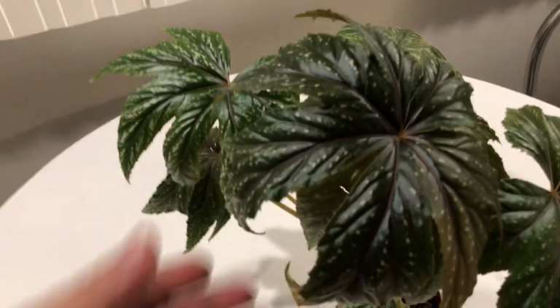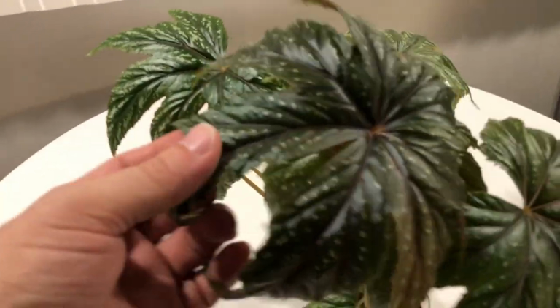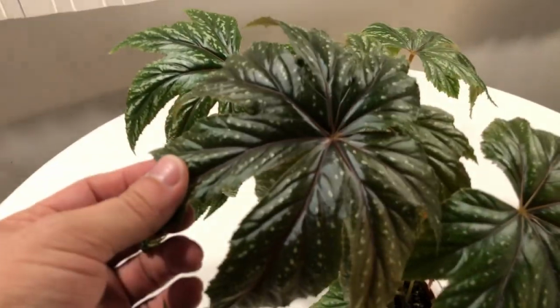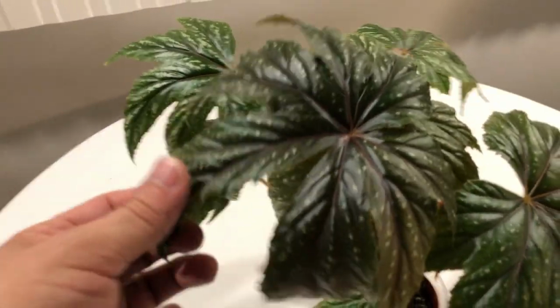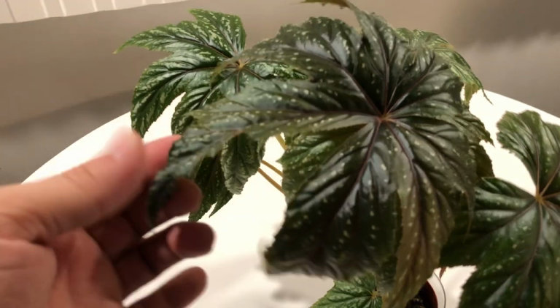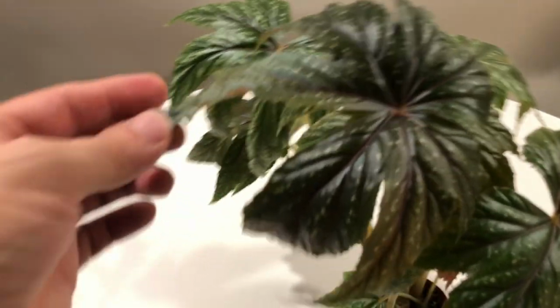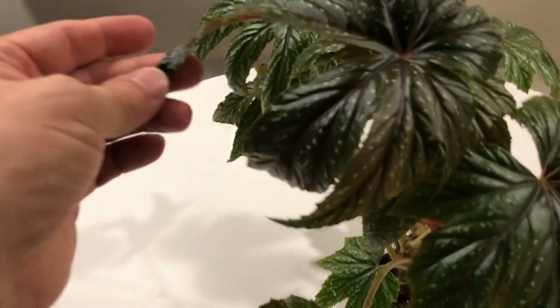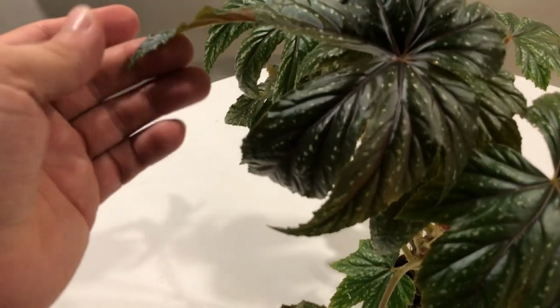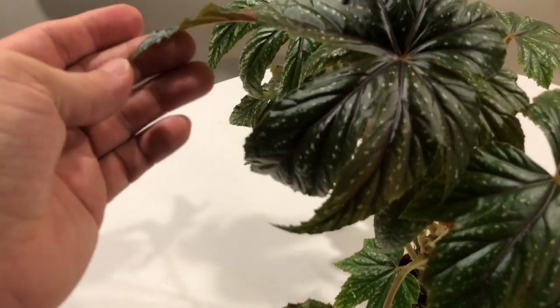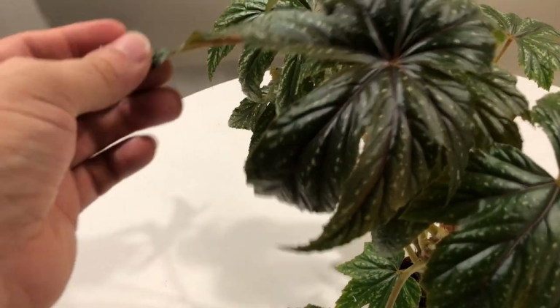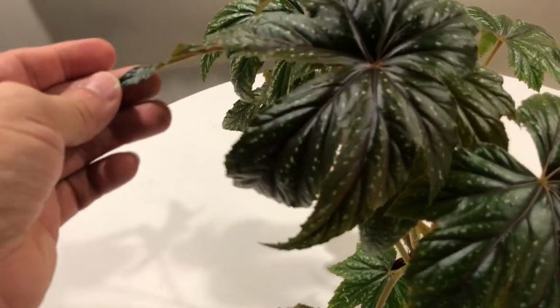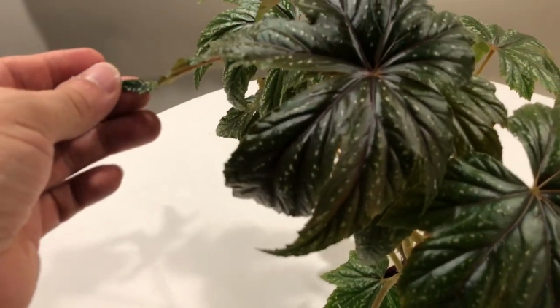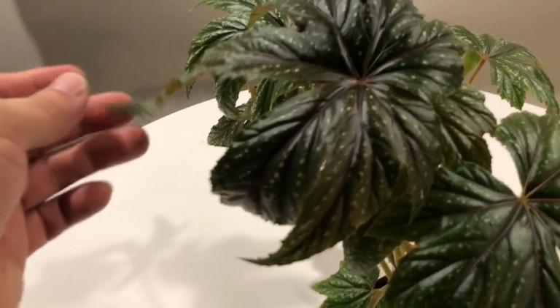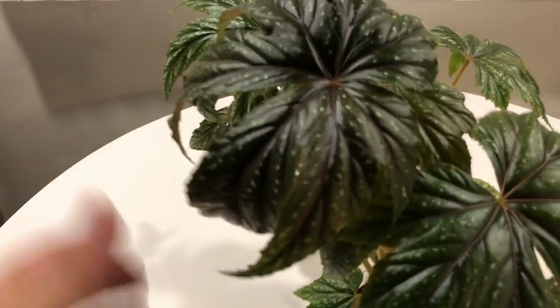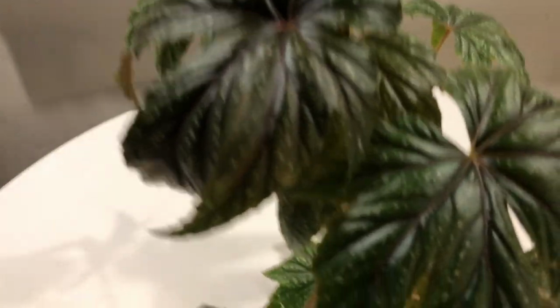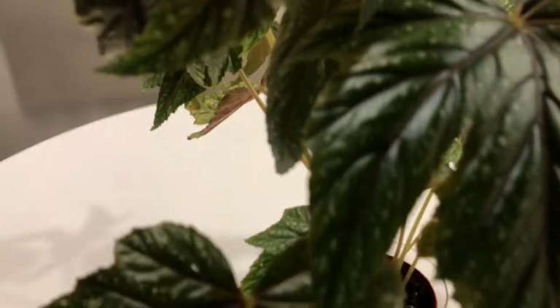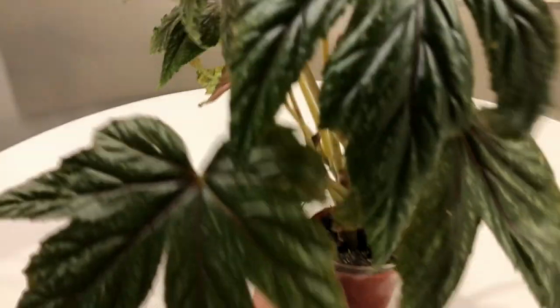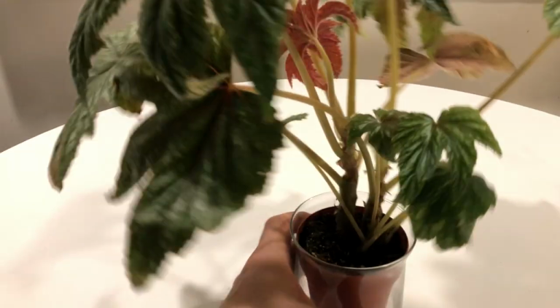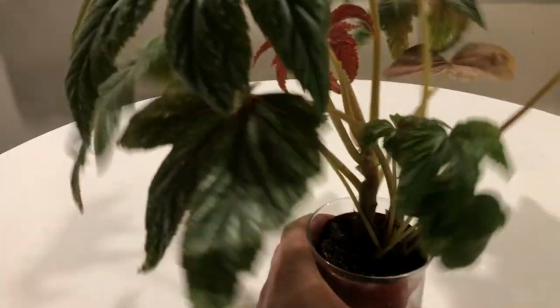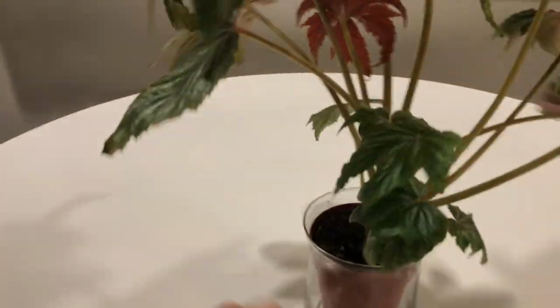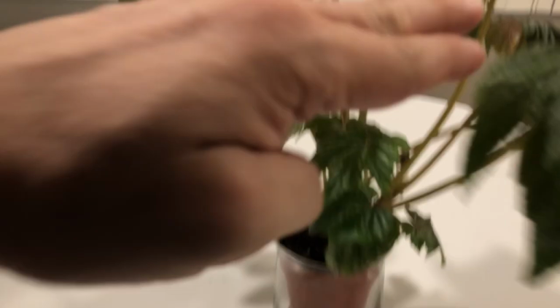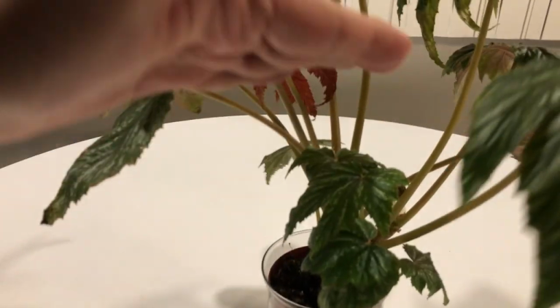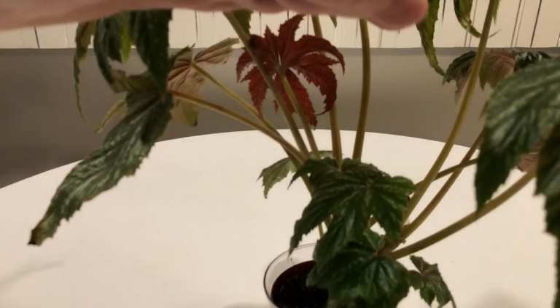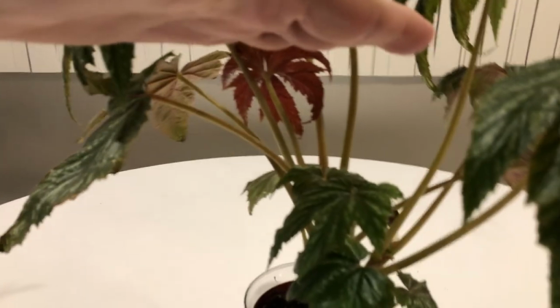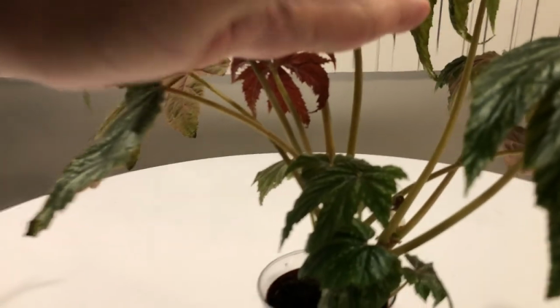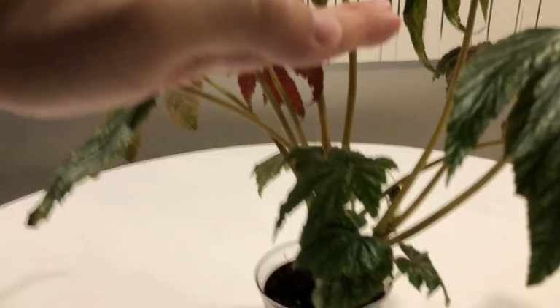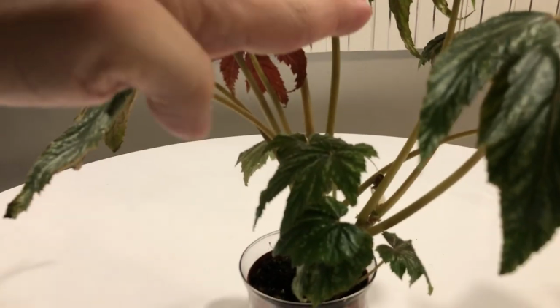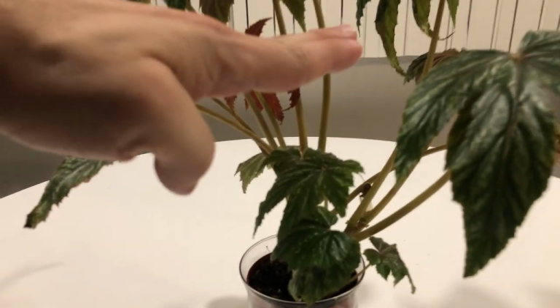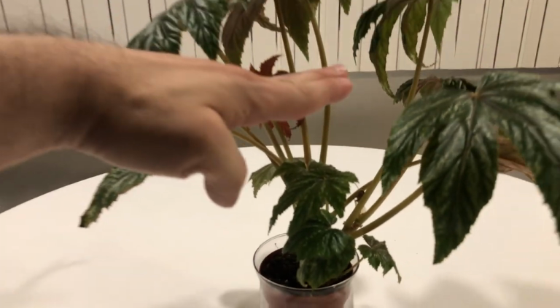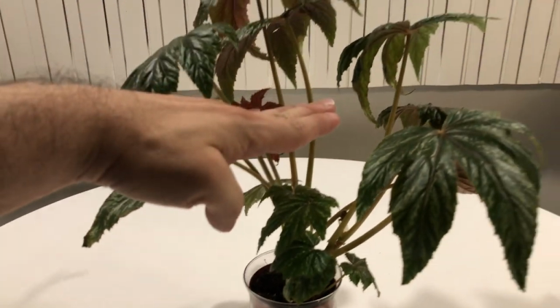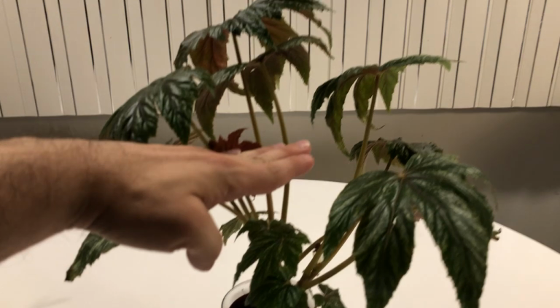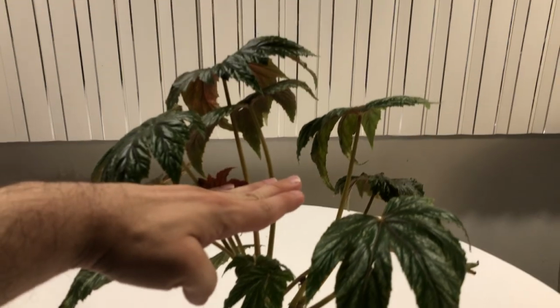I got this maybe a month ago, a few weeks to a month, and it was about this tall. And now you can see how much it's grown.